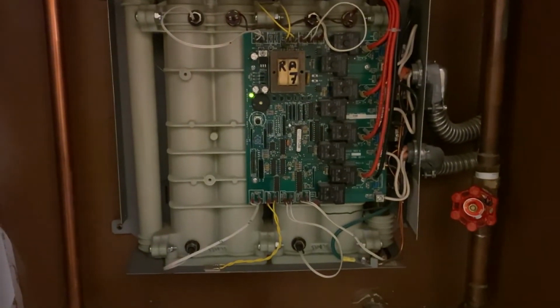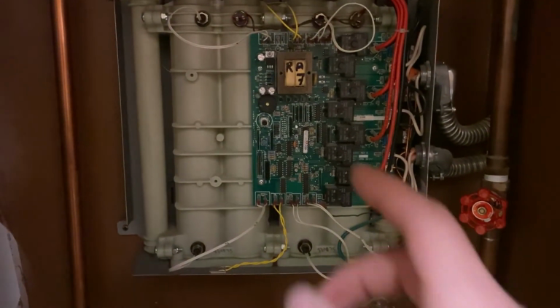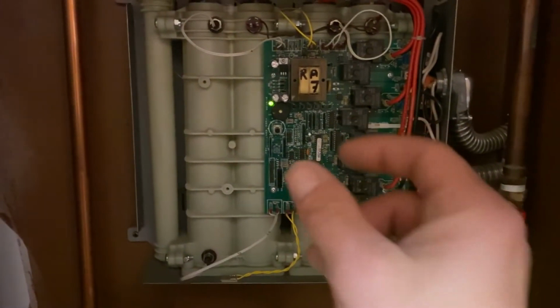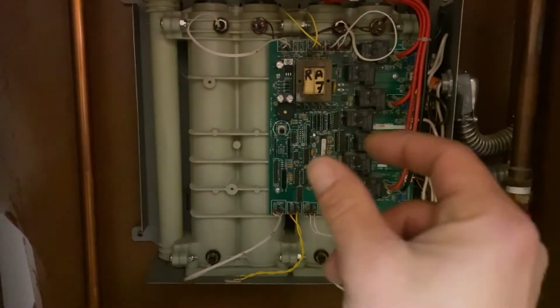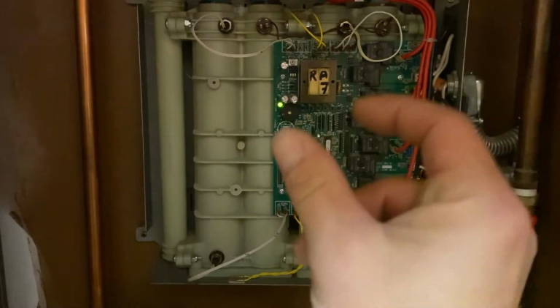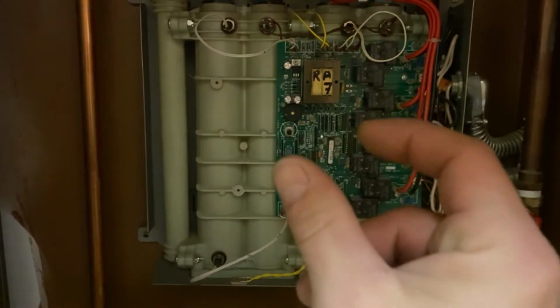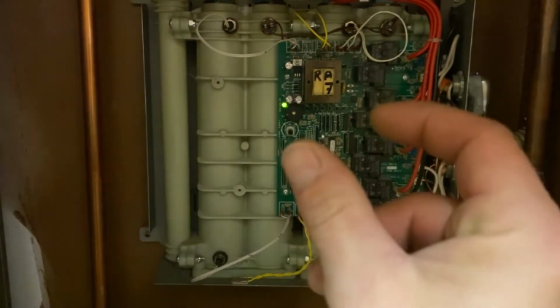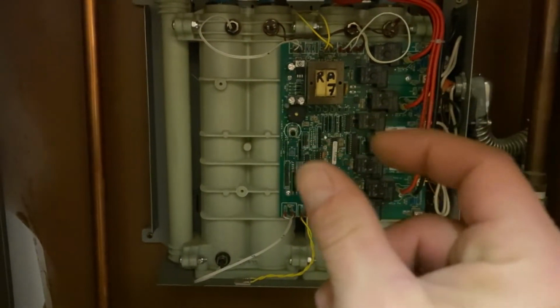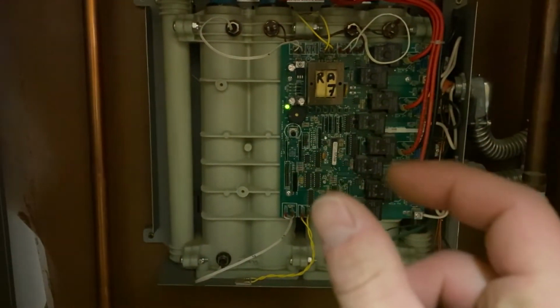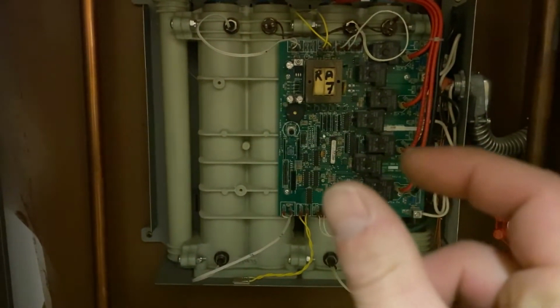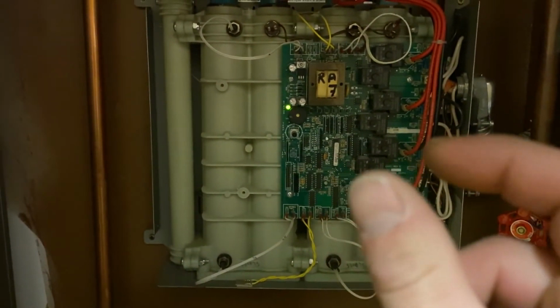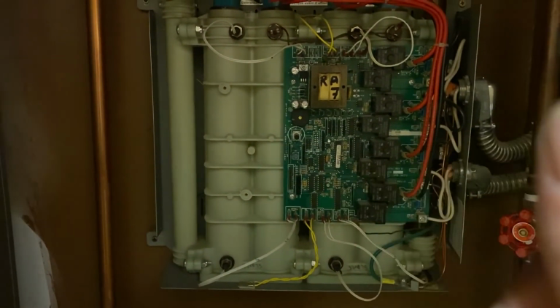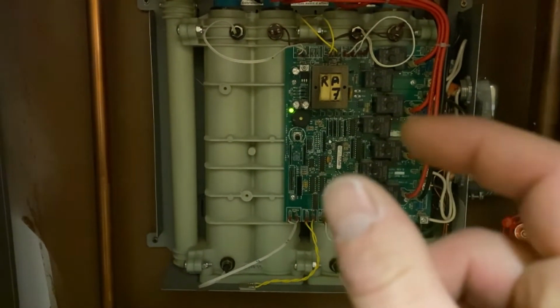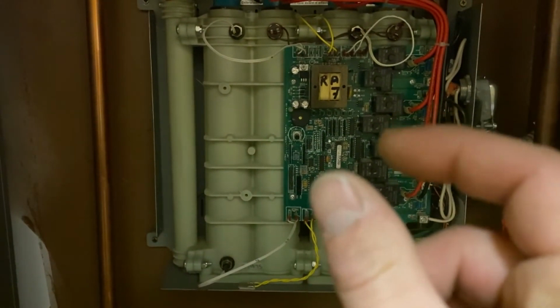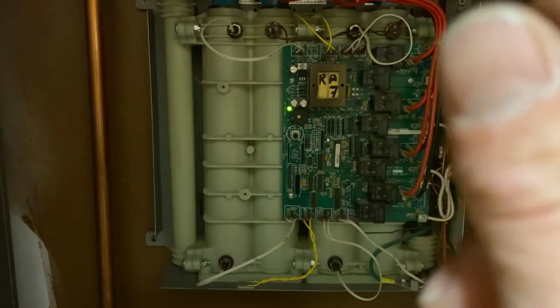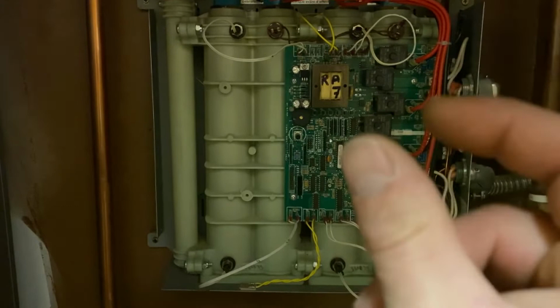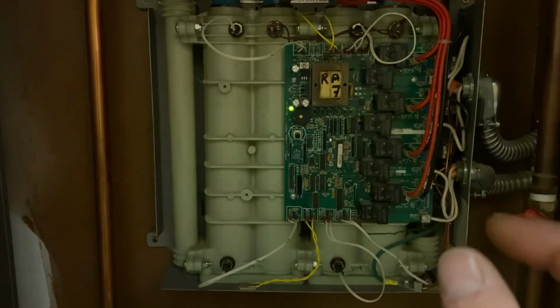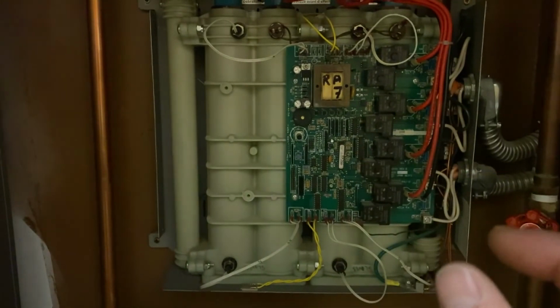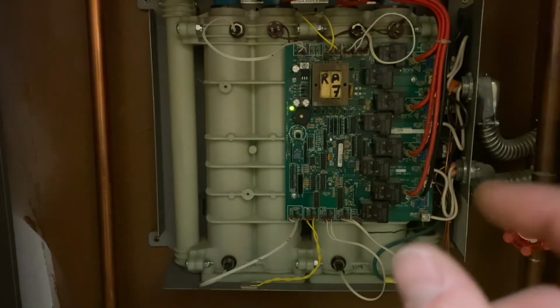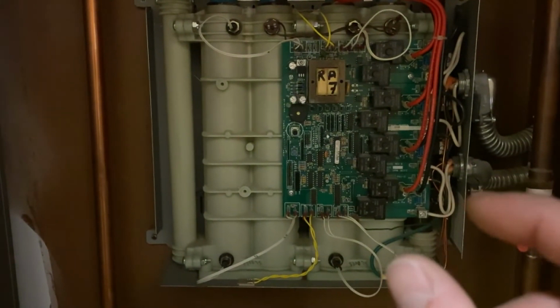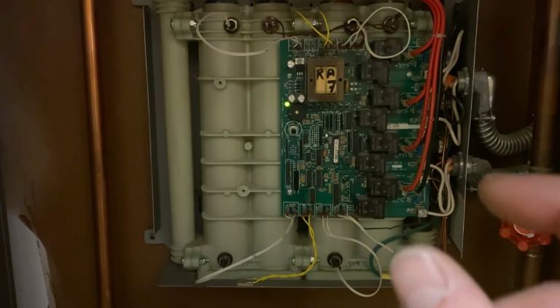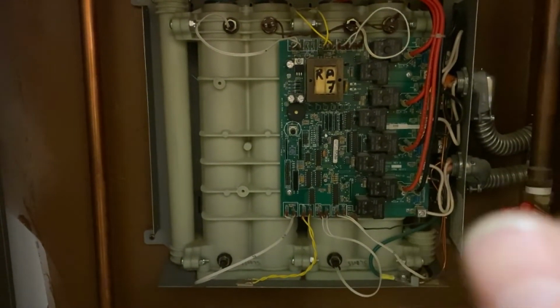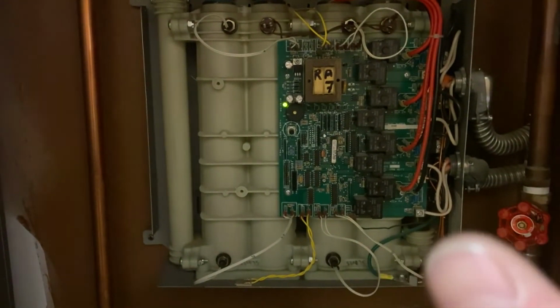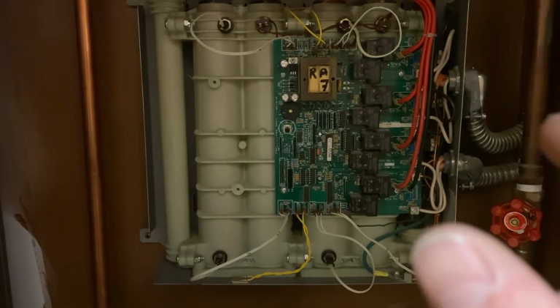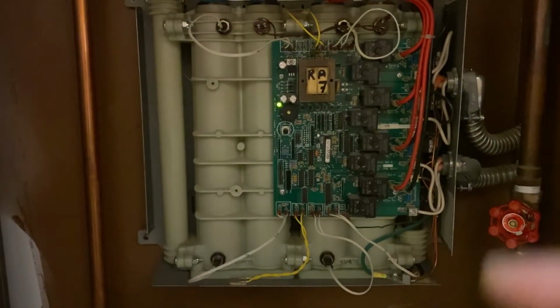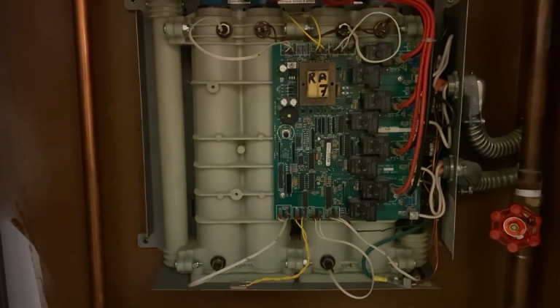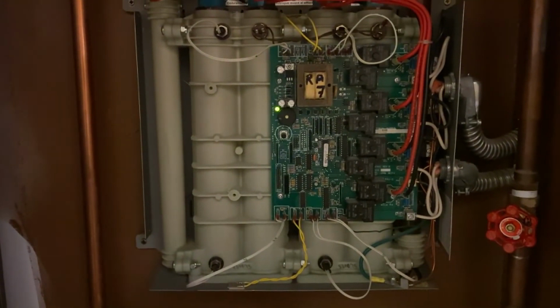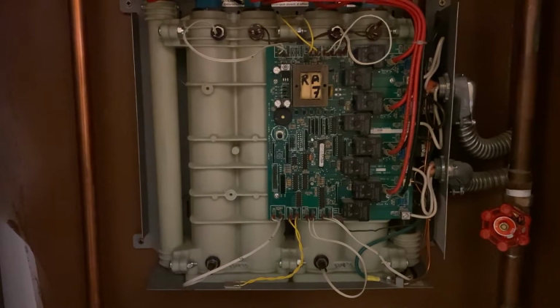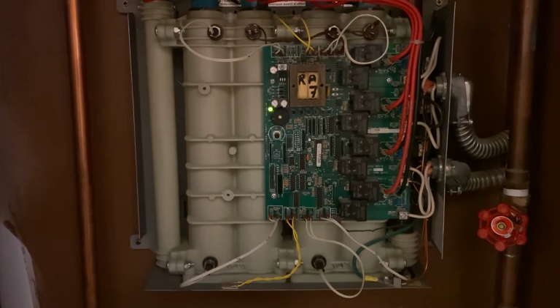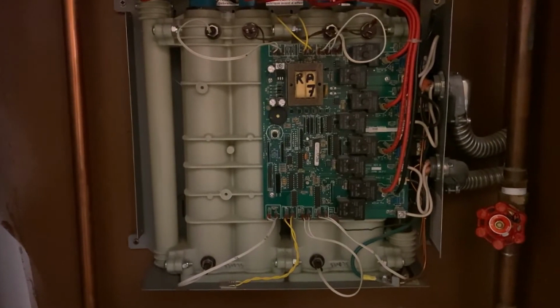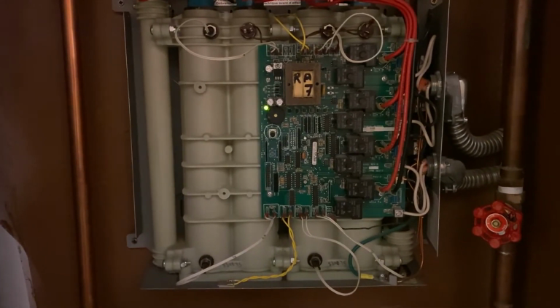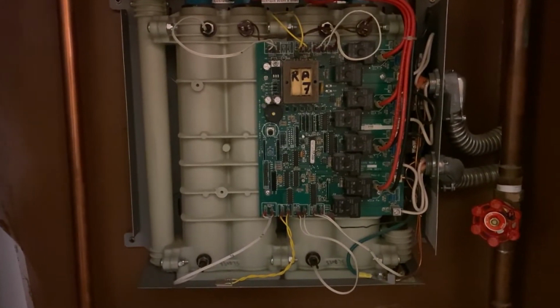It started beeping four times with red blinking, which it always does on startup. Then it started going green and remained green, indicating no issues. I wasn't overly excited yet because that's exactly what happened at the beginning of the weekend — and it was still not working then.